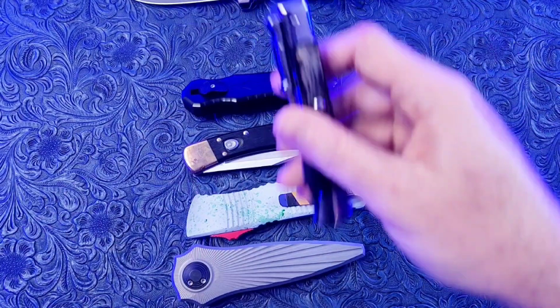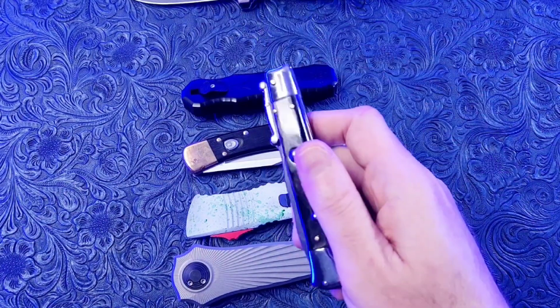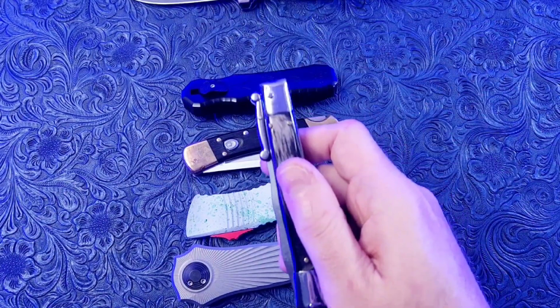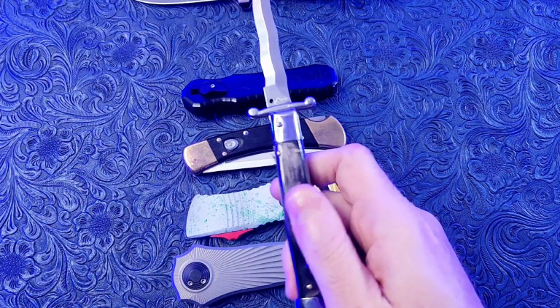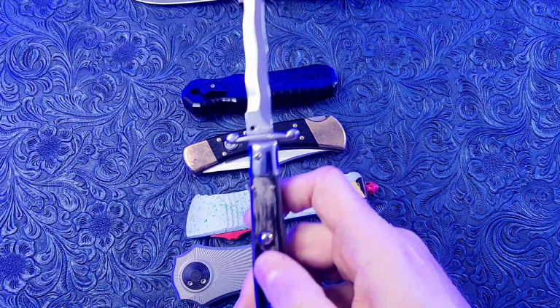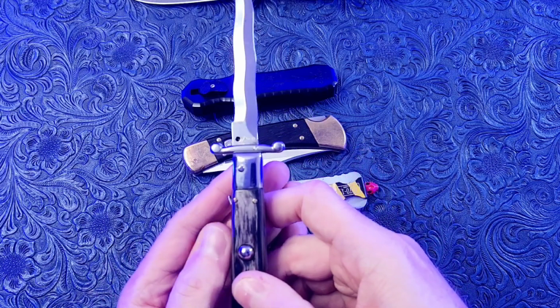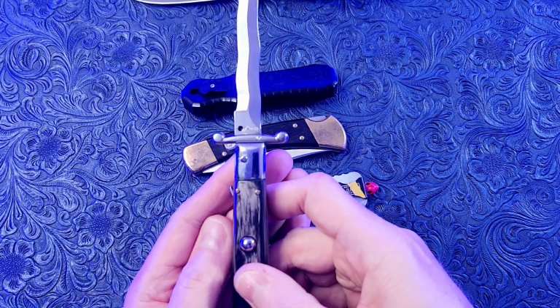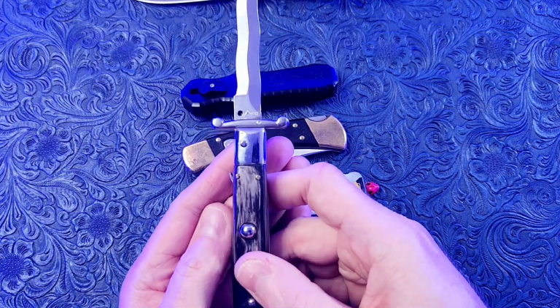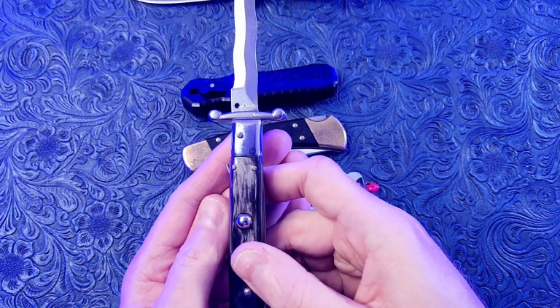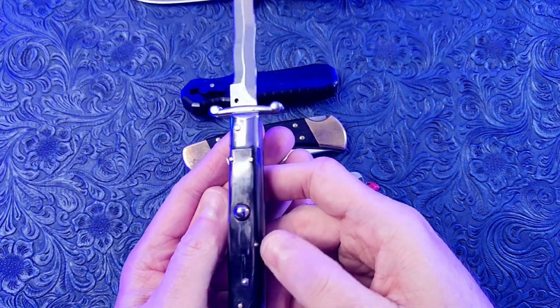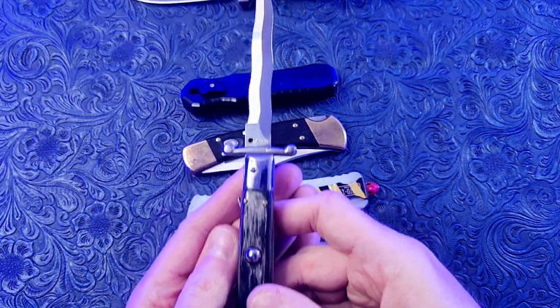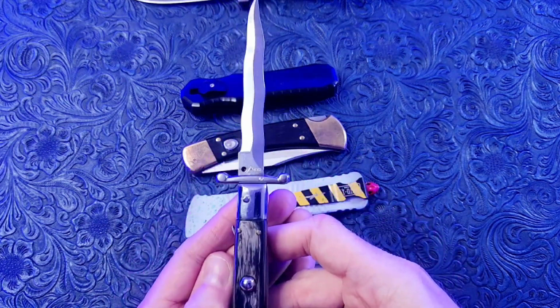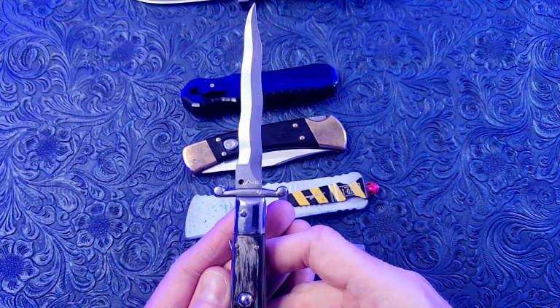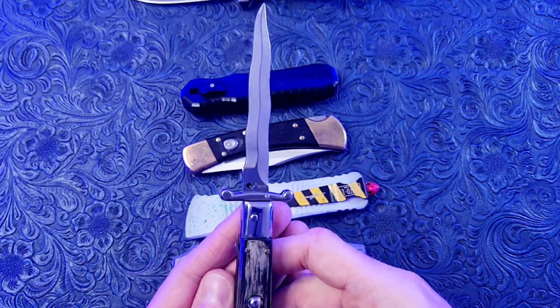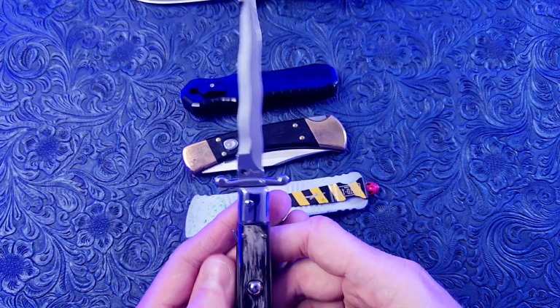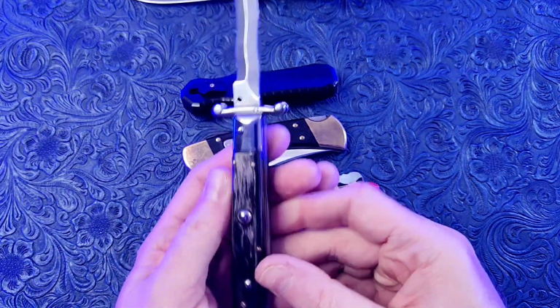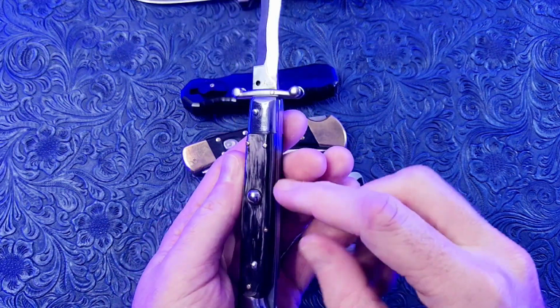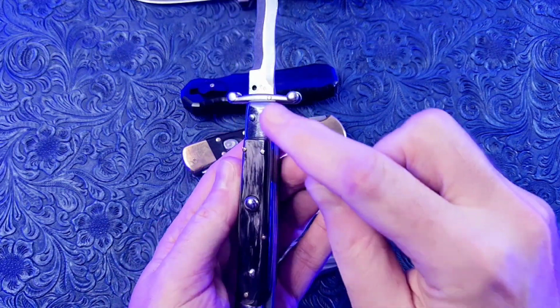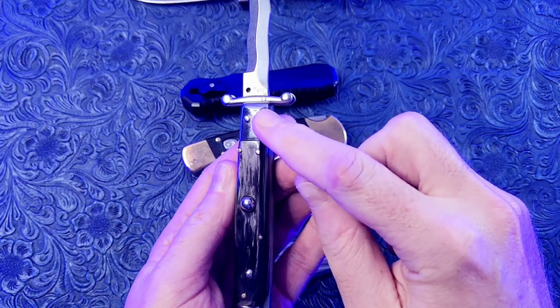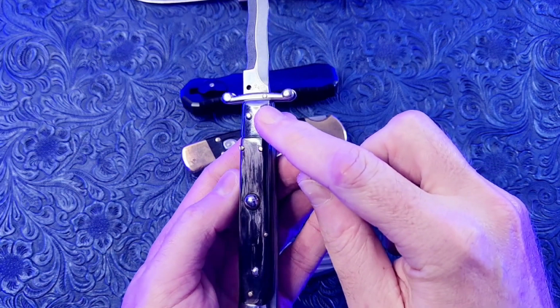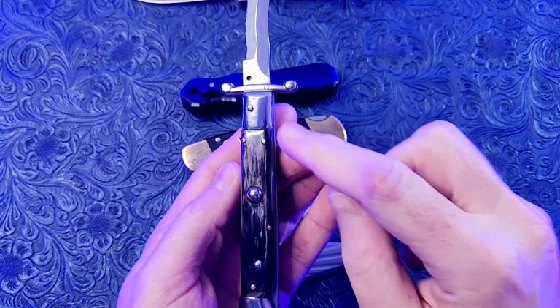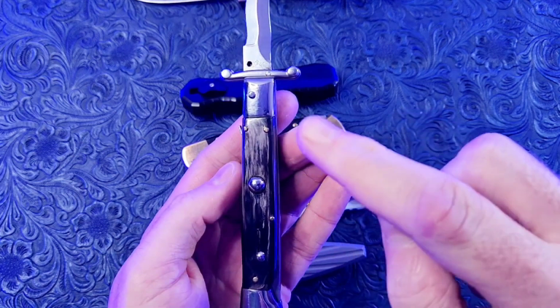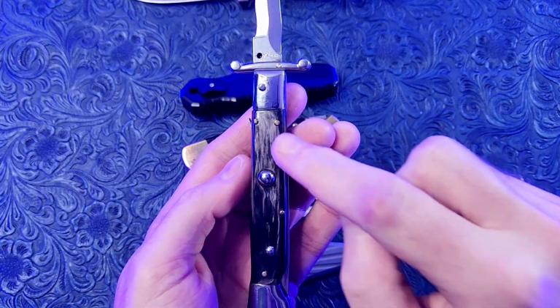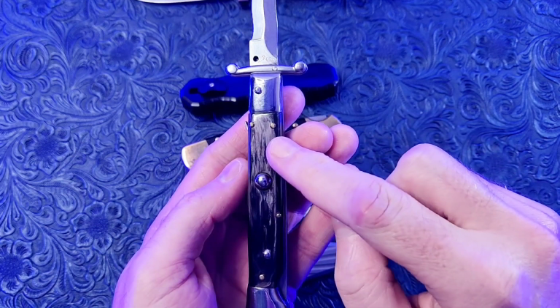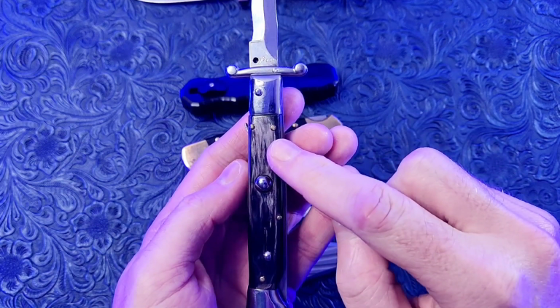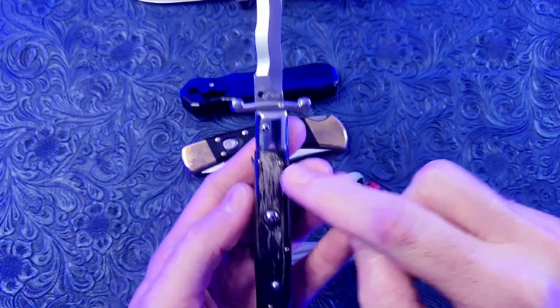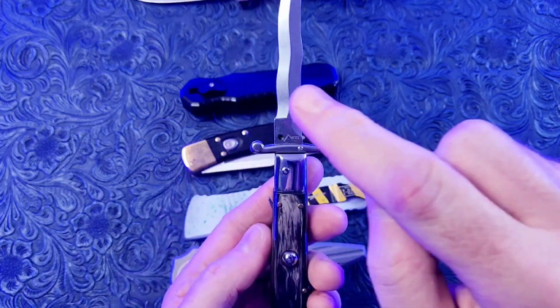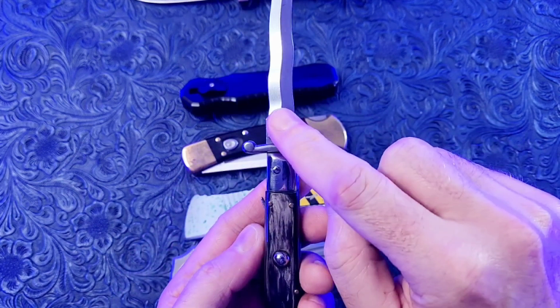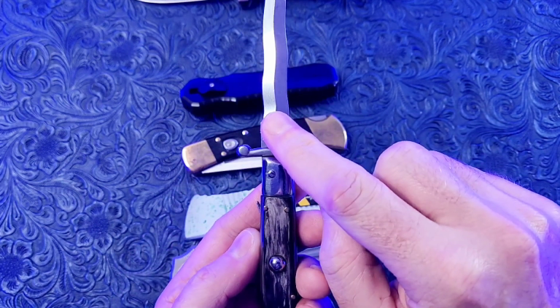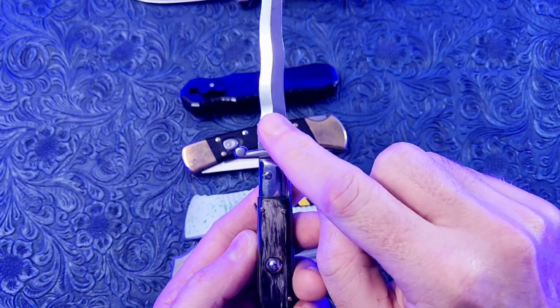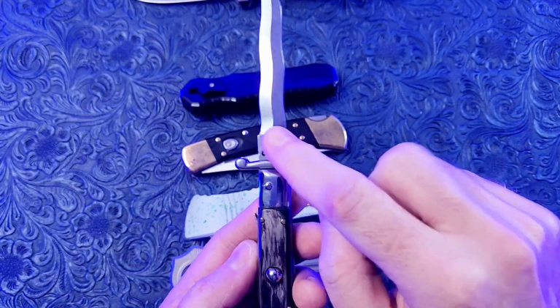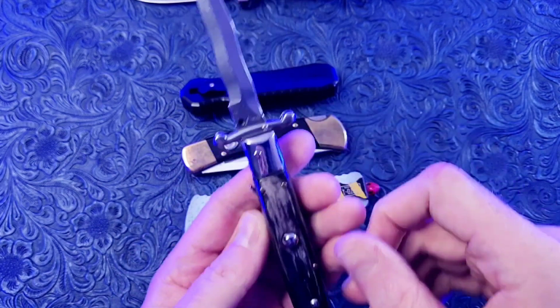Next up is an Italian Stiletto. This is a handmade switchblade using nickel, silver, animal horn, and 440A steel.